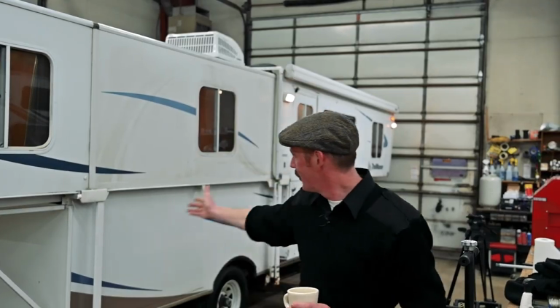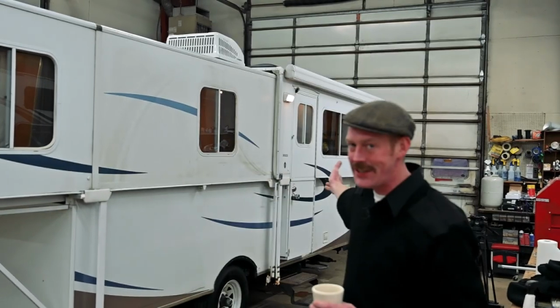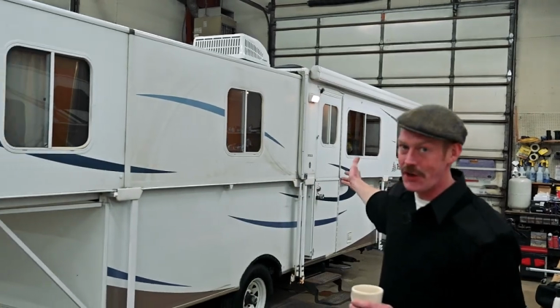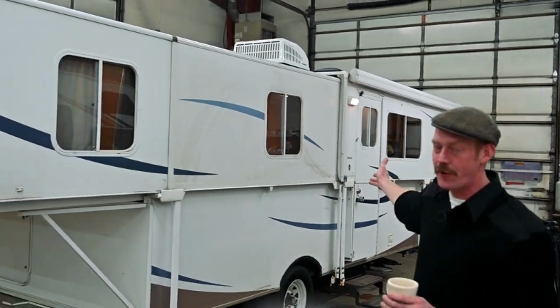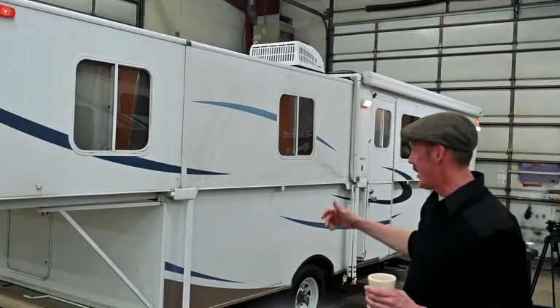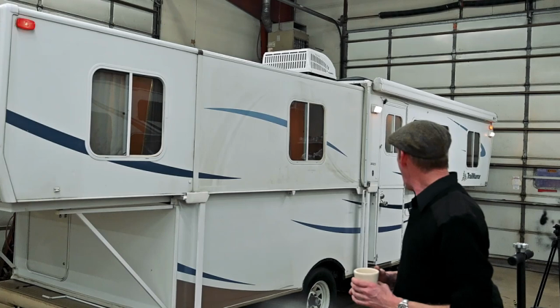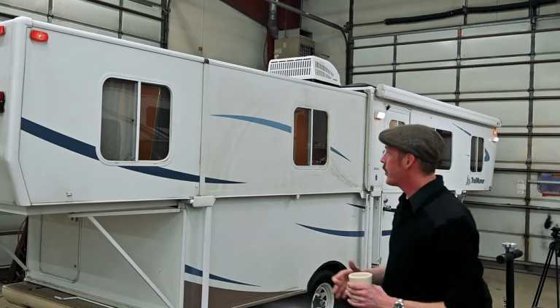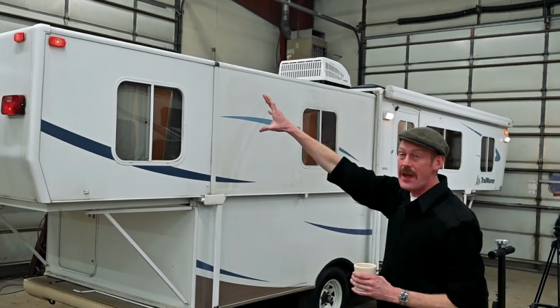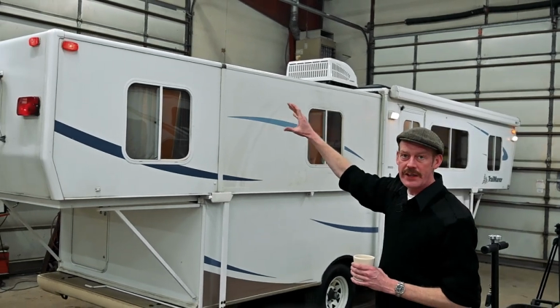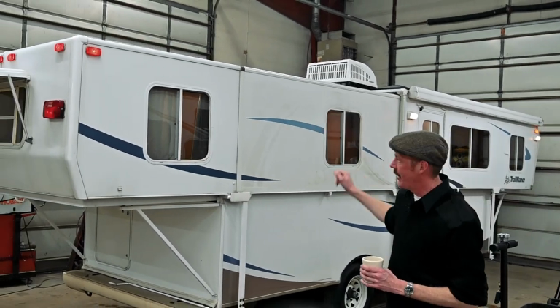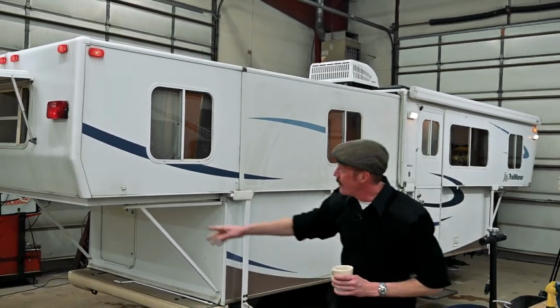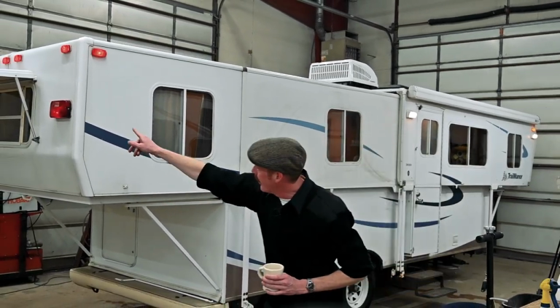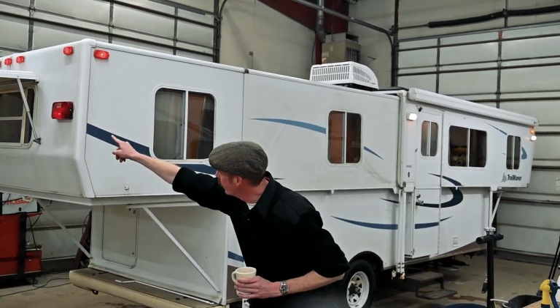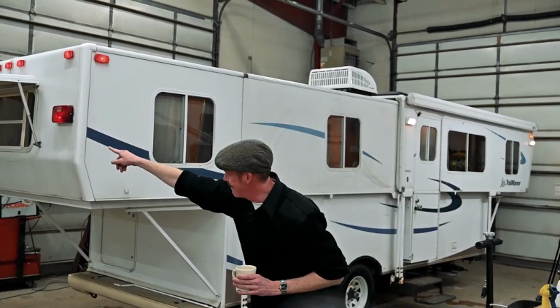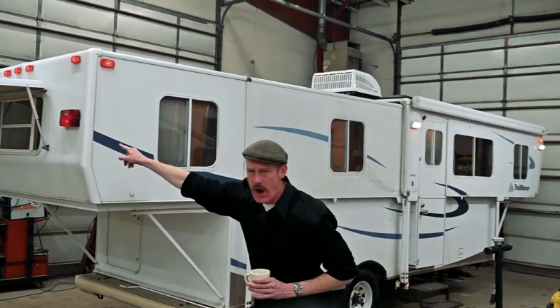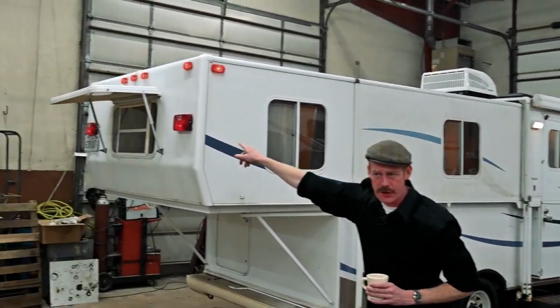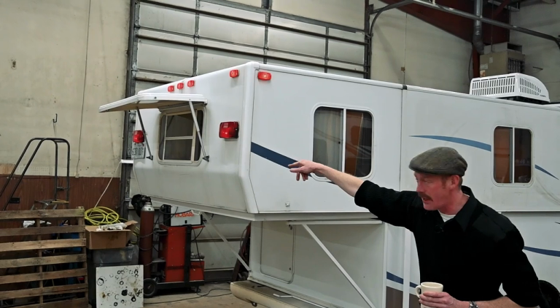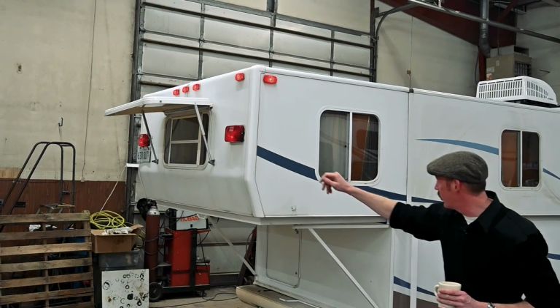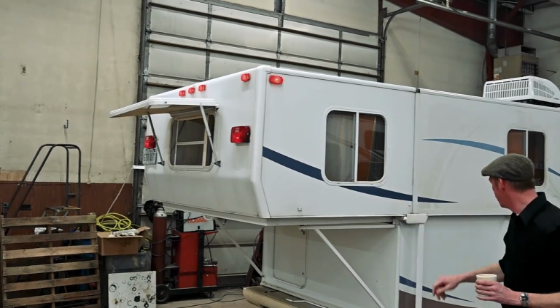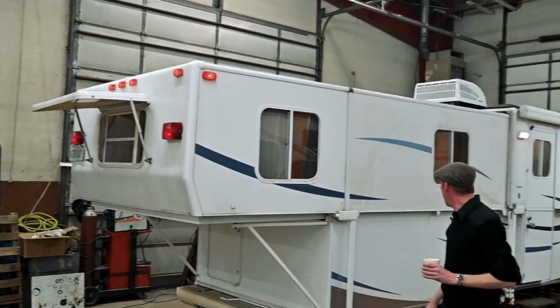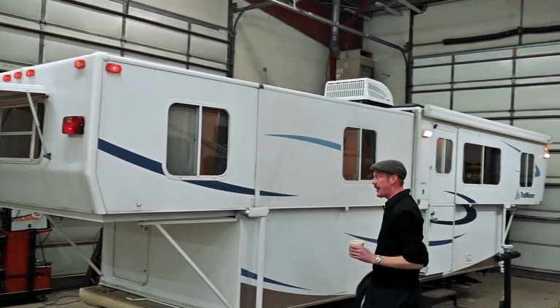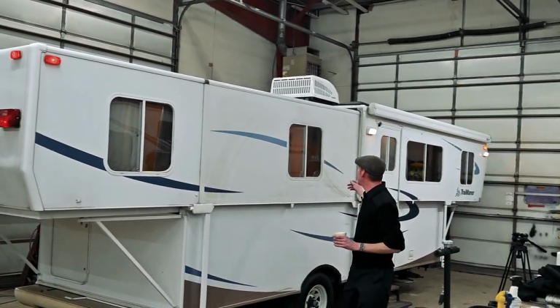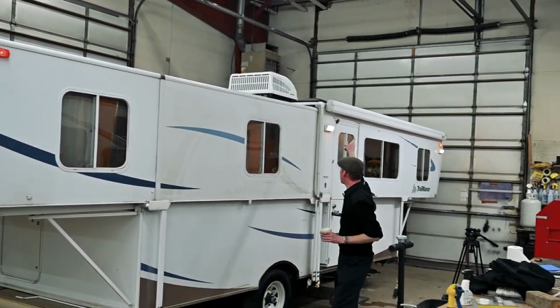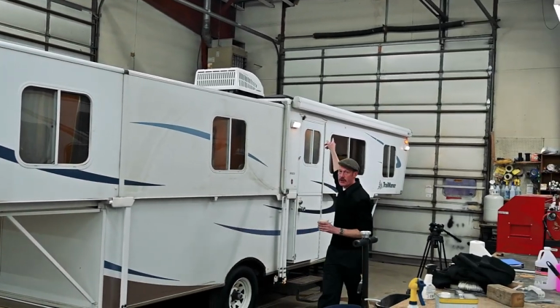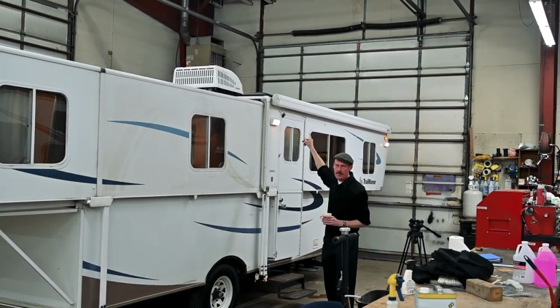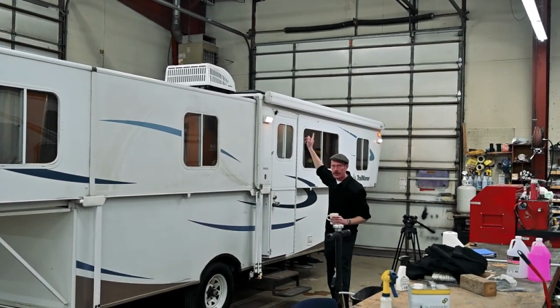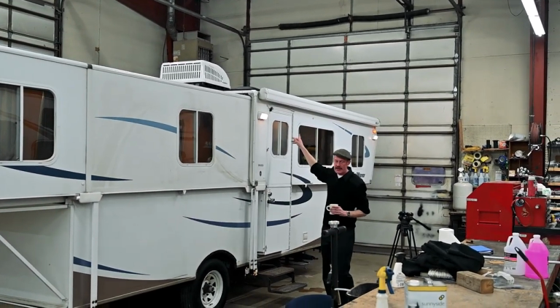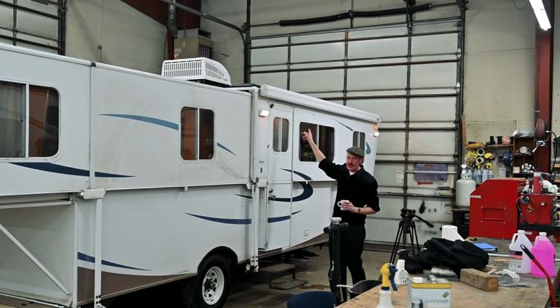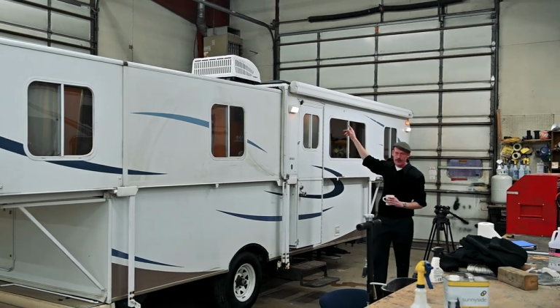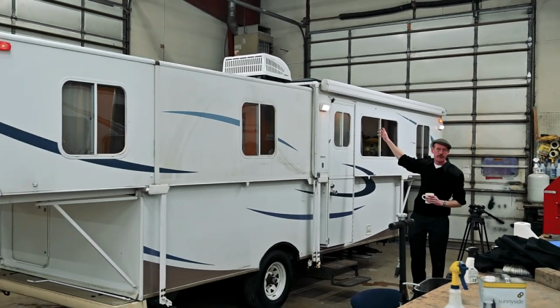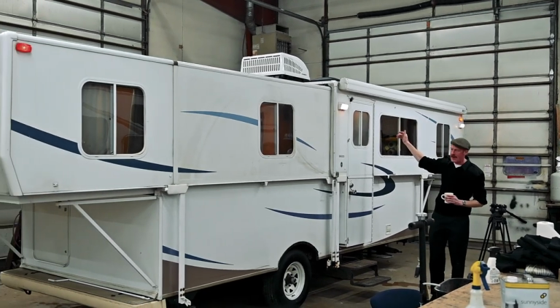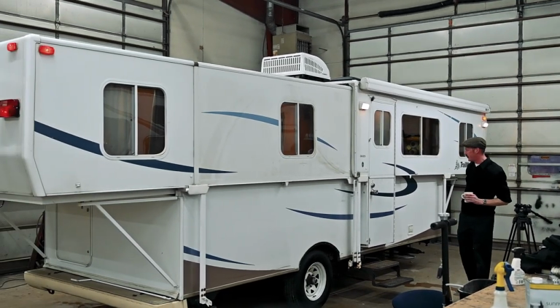Here she is in her 30-foot glory. You can see we have all the lights working there. You have a little awning for your window that will open and close. Speaking of awnings, we got this awning opened up — it works great and it's in great shape, which was also a nice surprise about the unit.